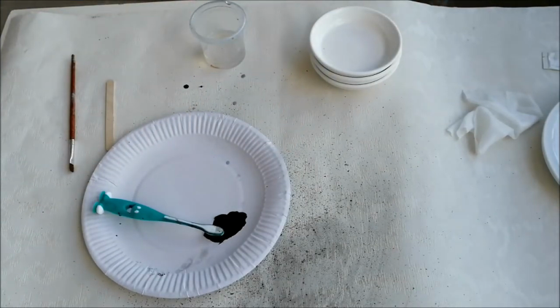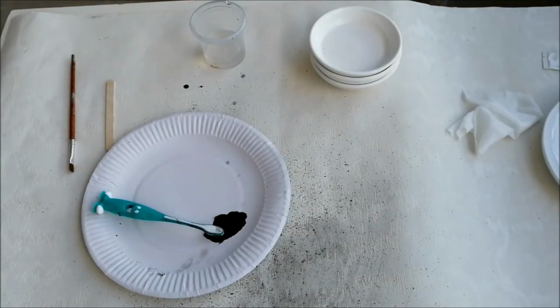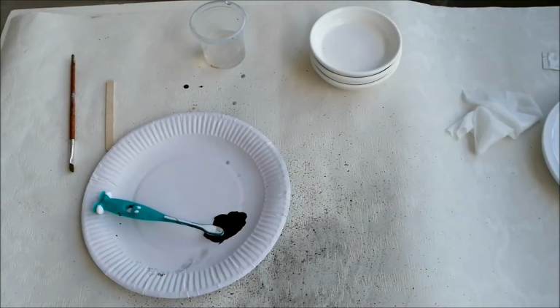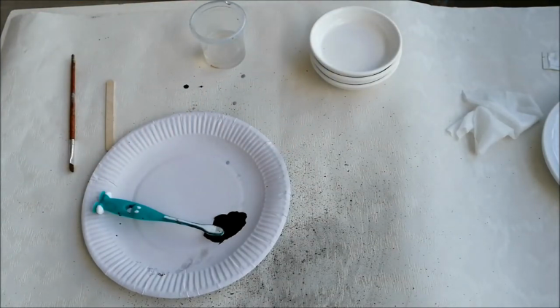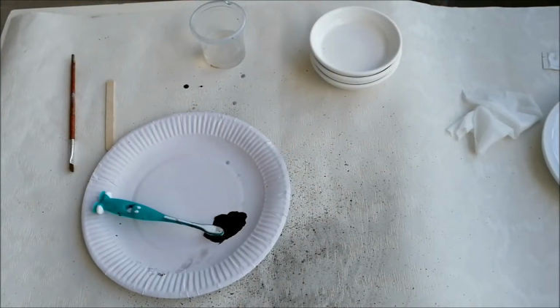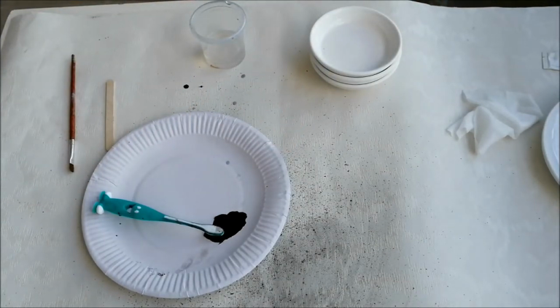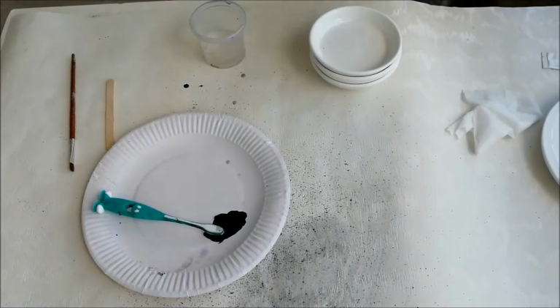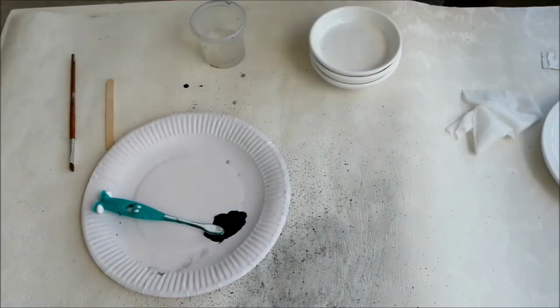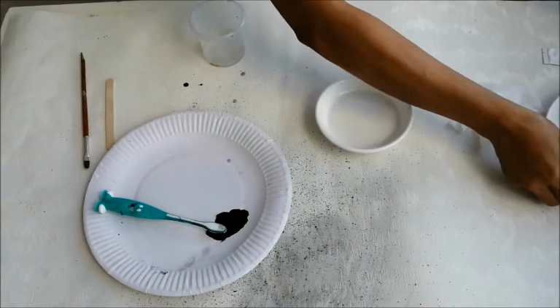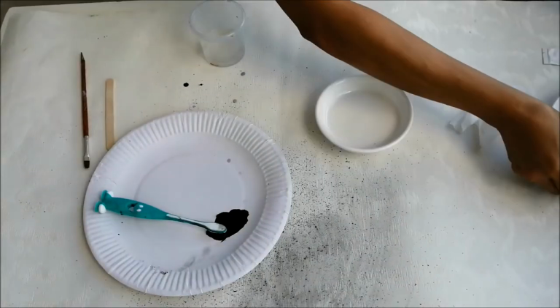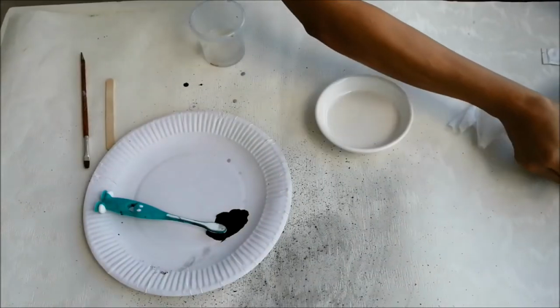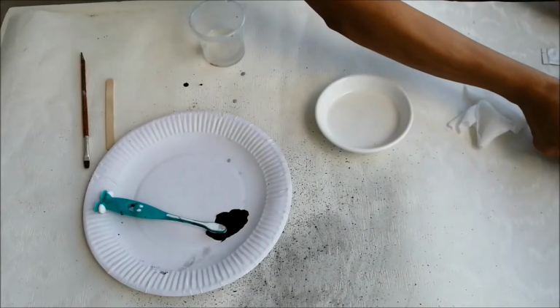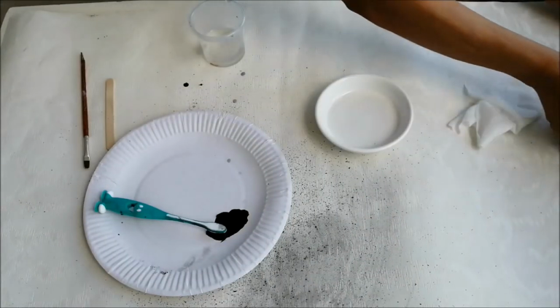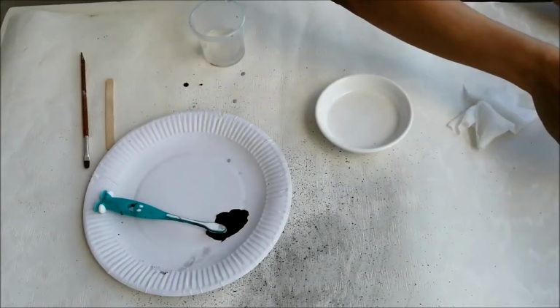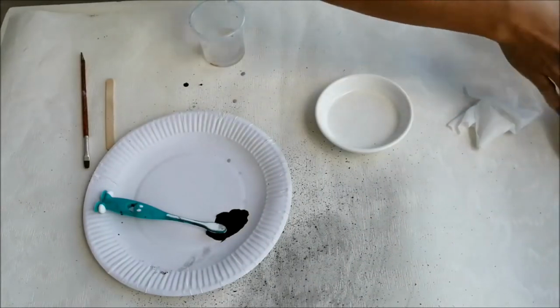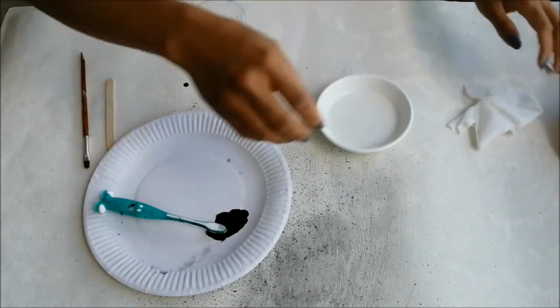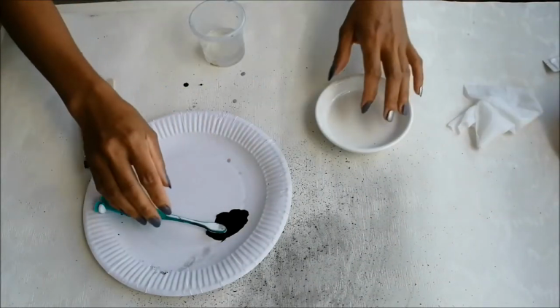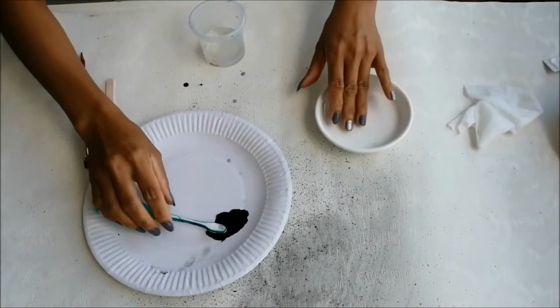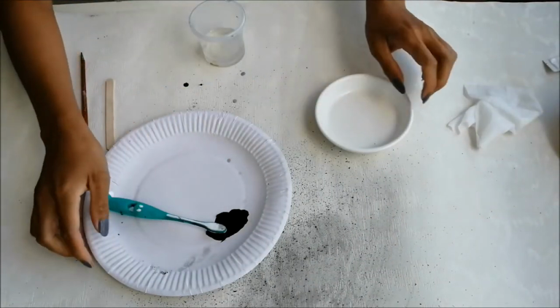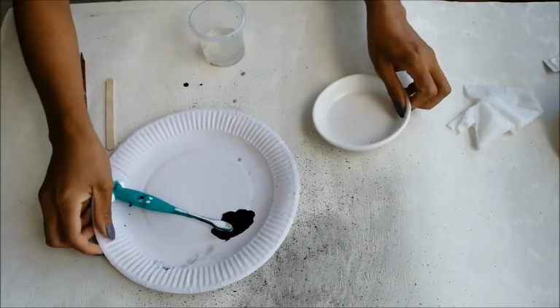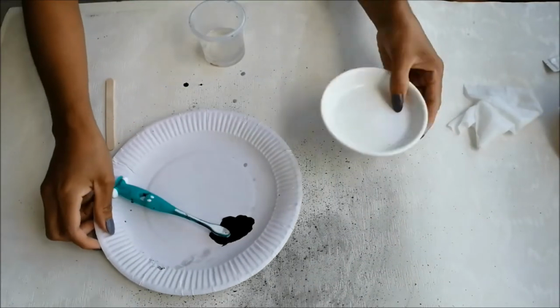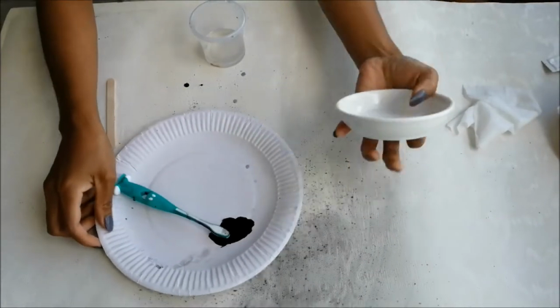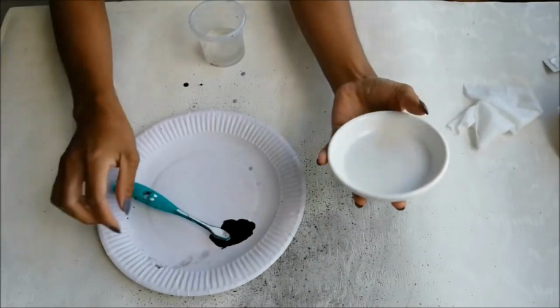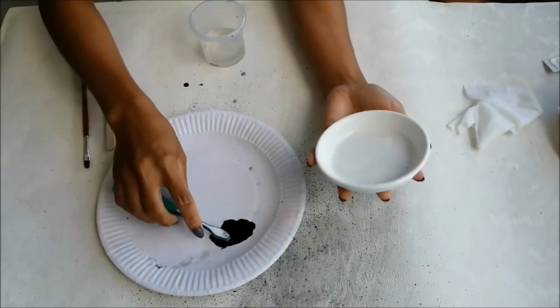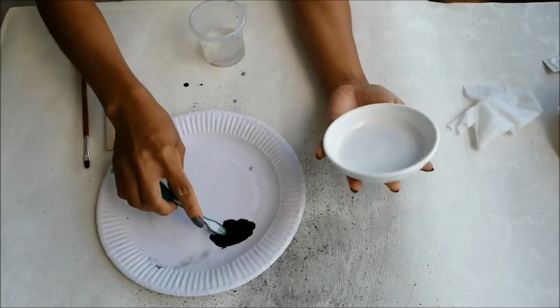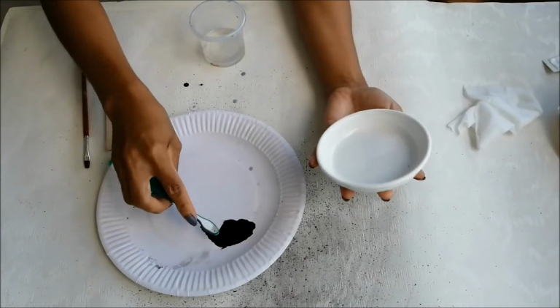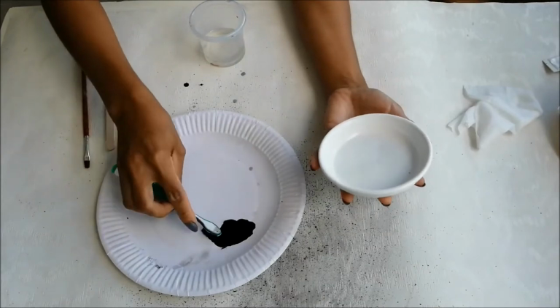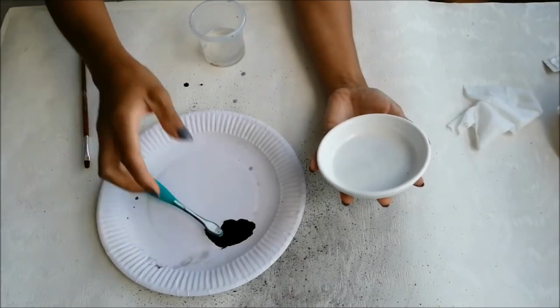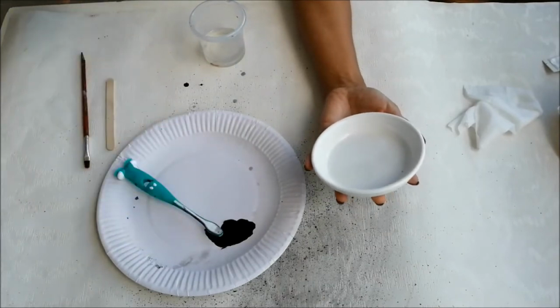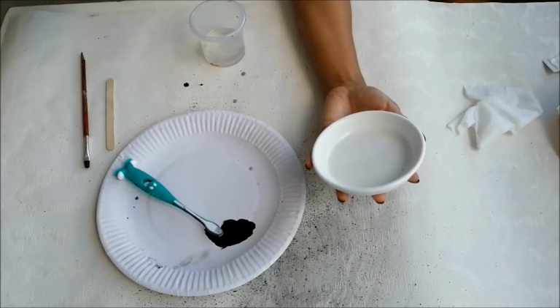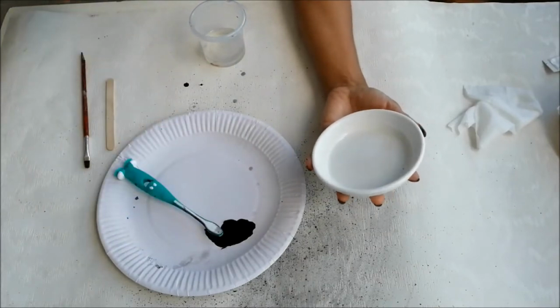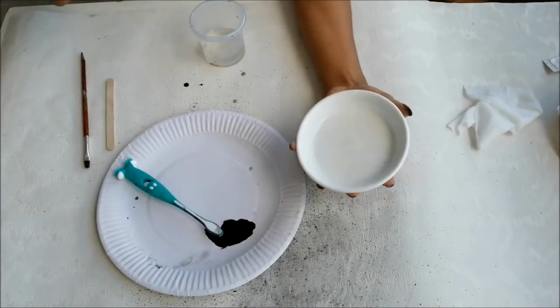These pieces are only for decorative purposes and not to be washed up with water. Use any color of your choices.